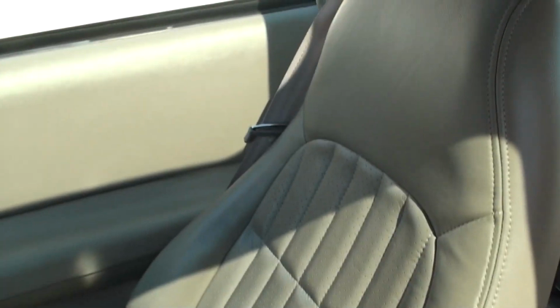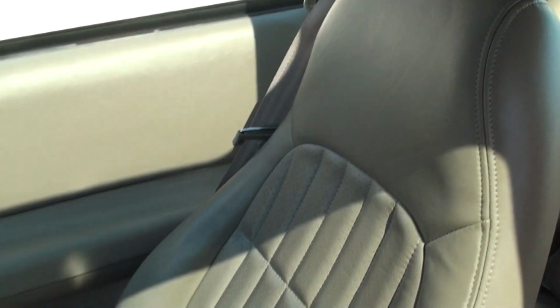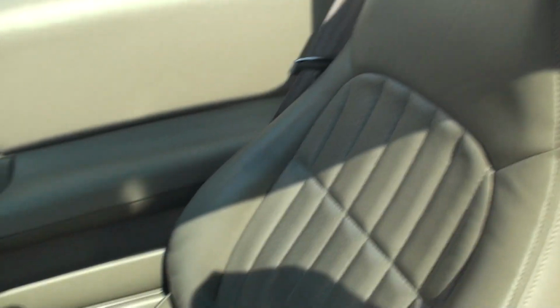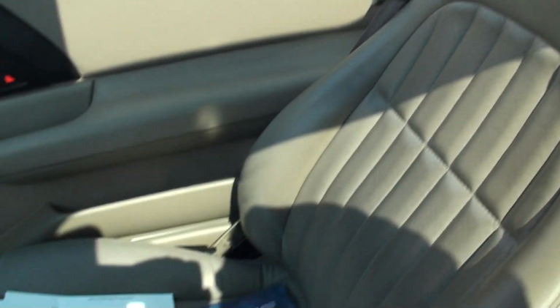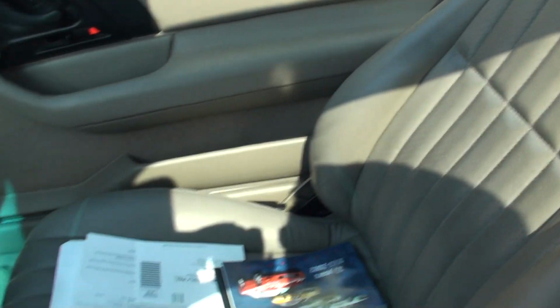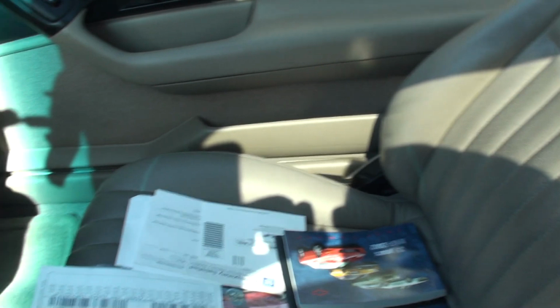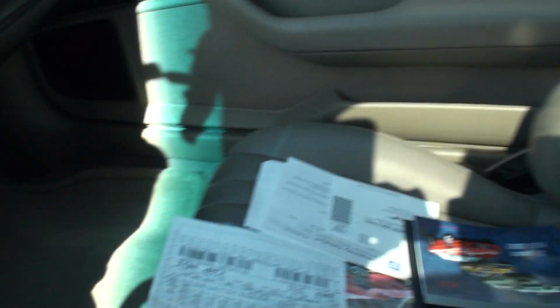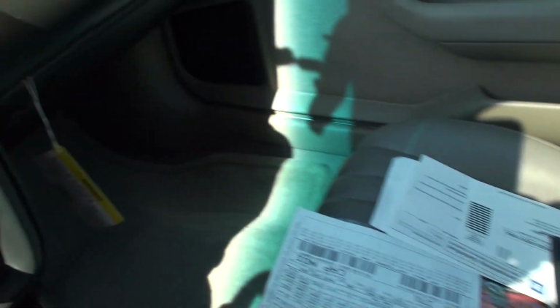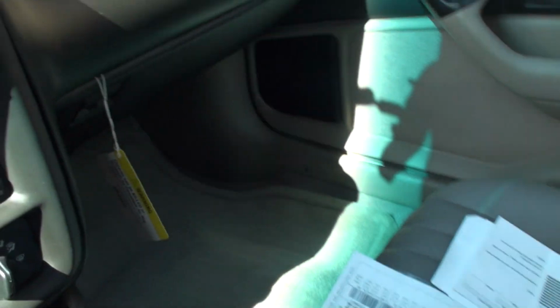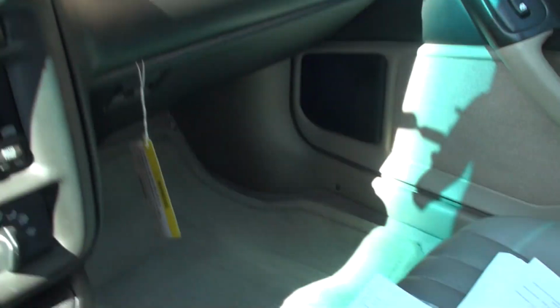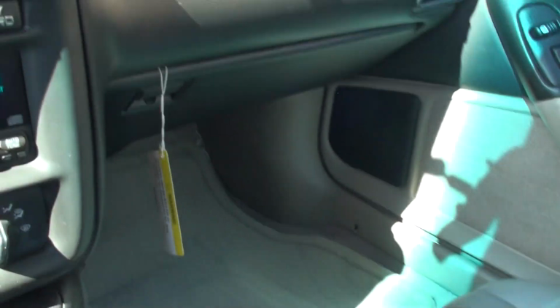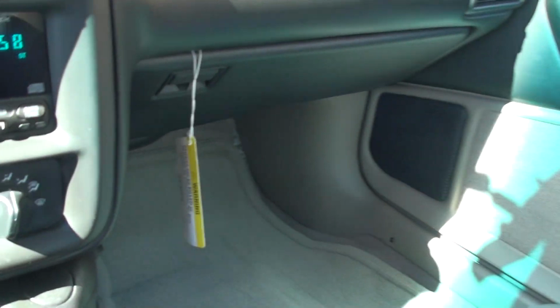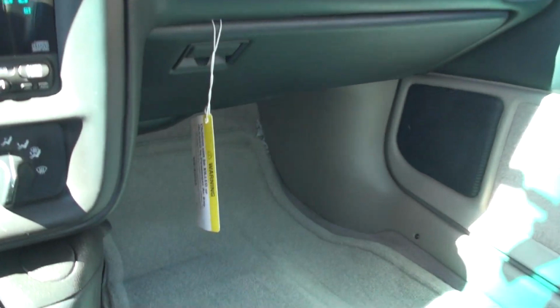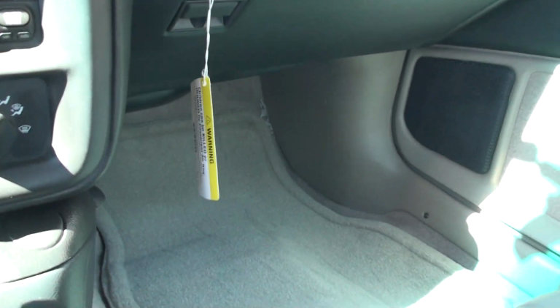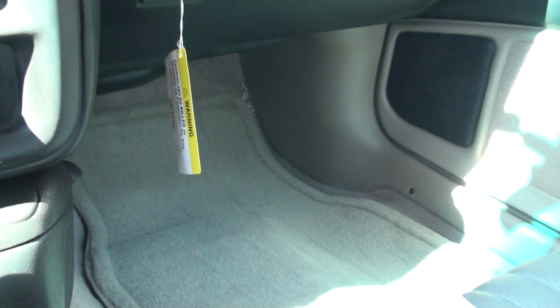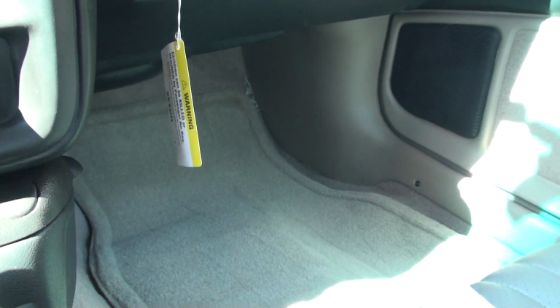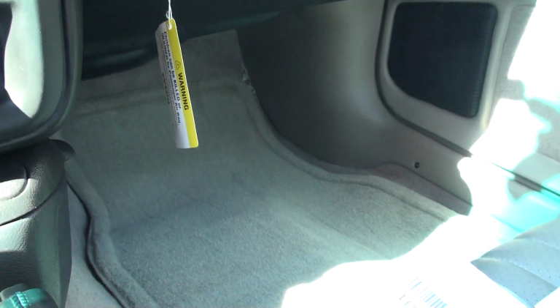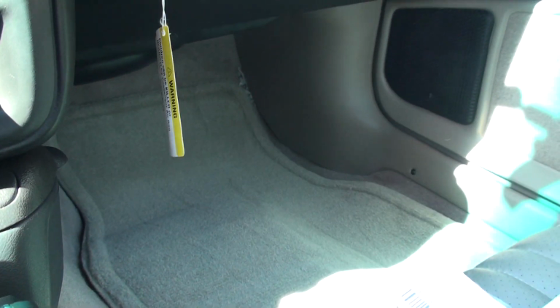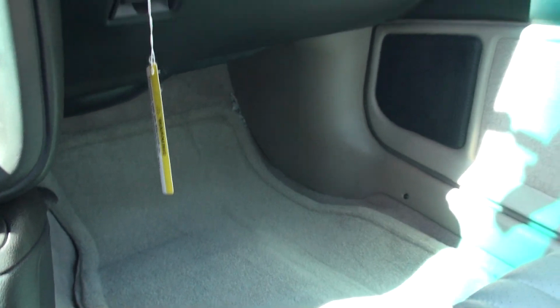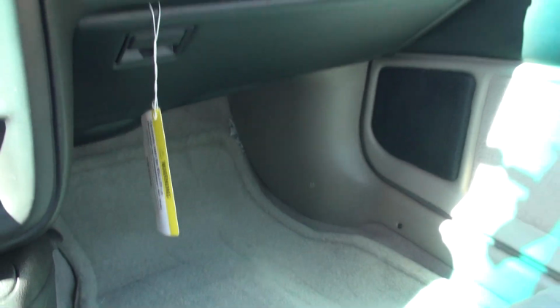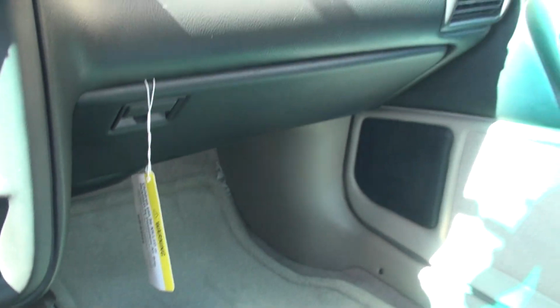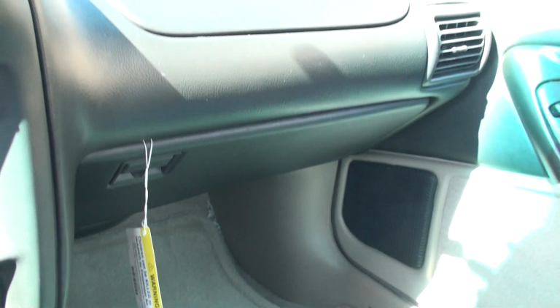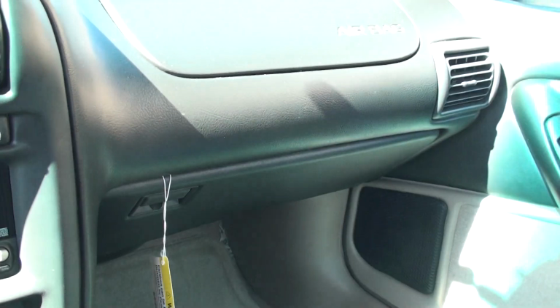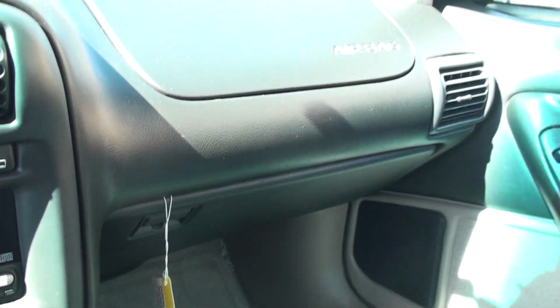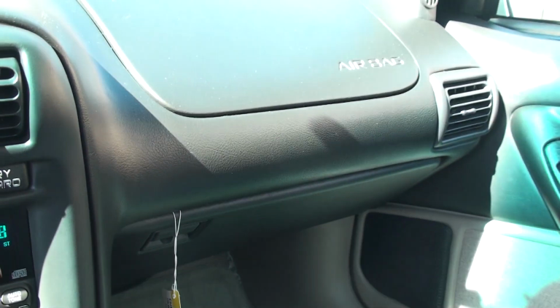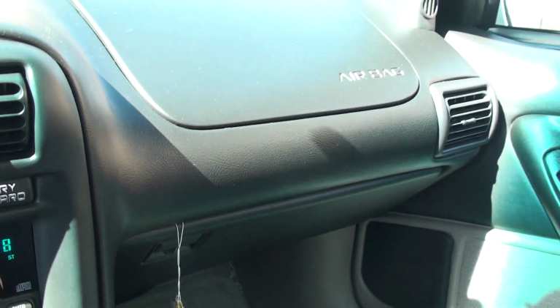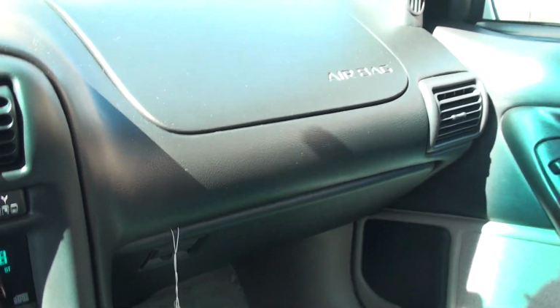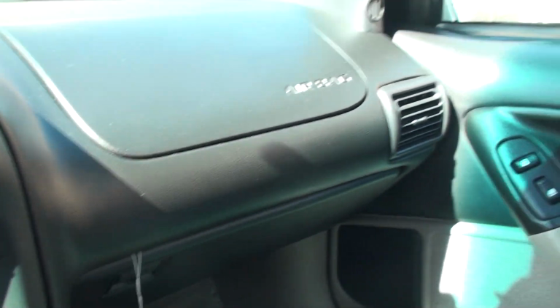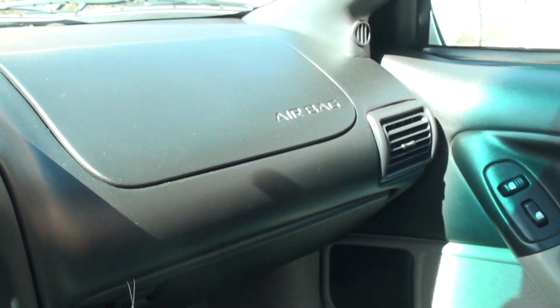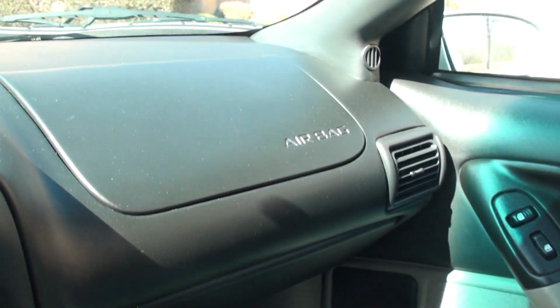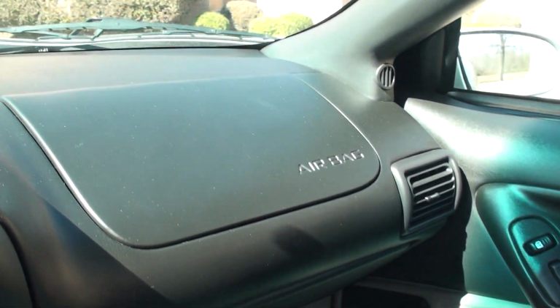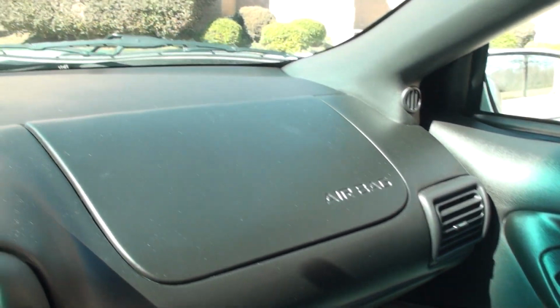Passenger side is excellent too. This was owned by a collector, so he took real good care of it.